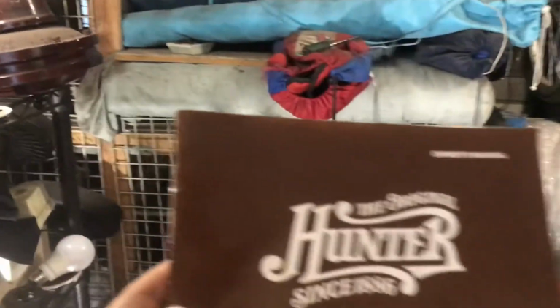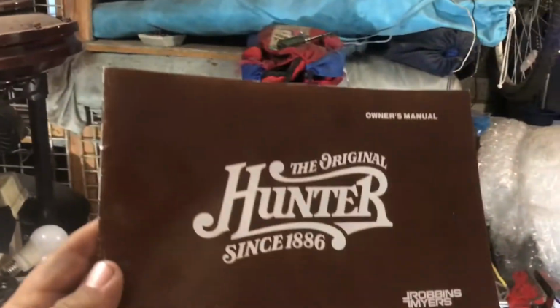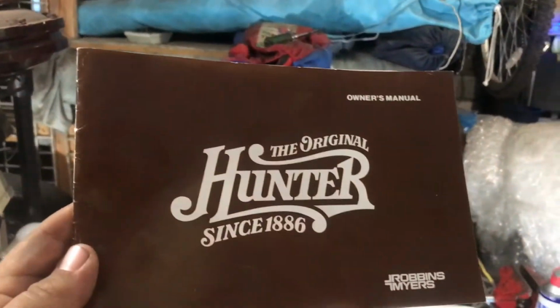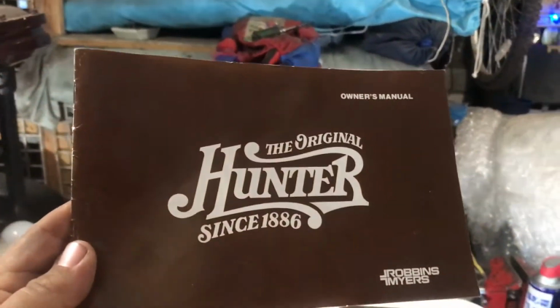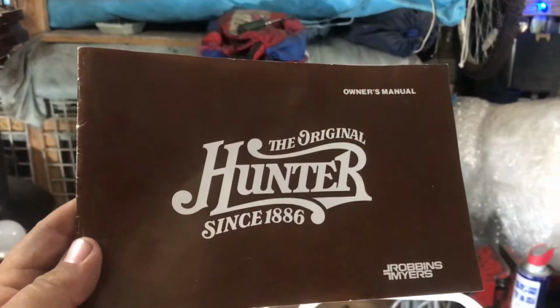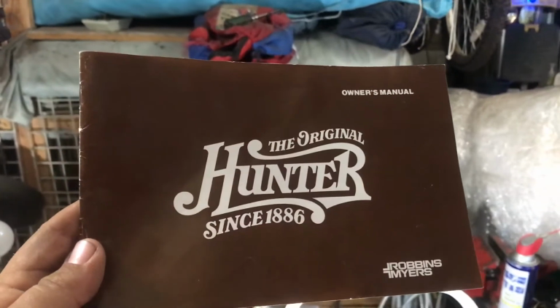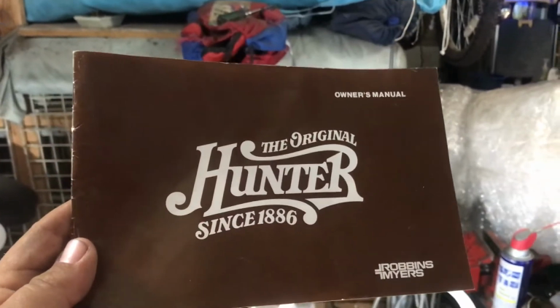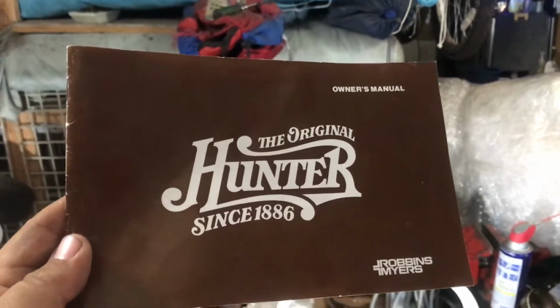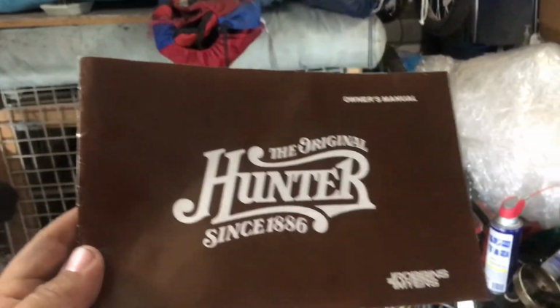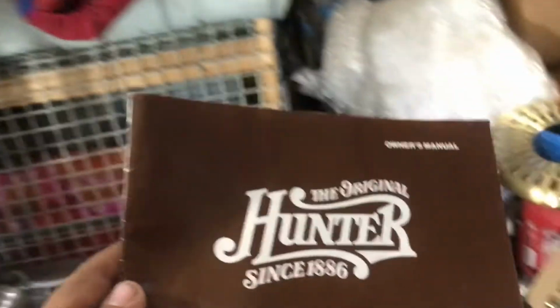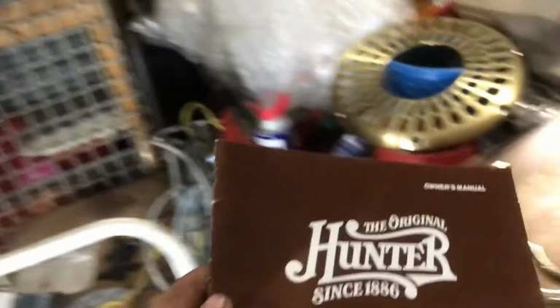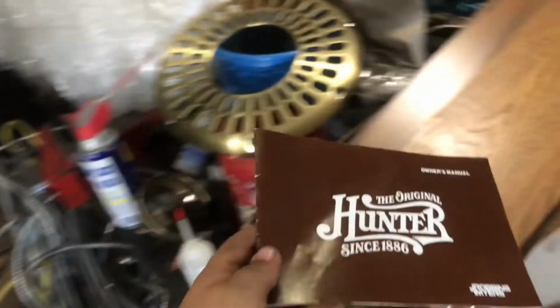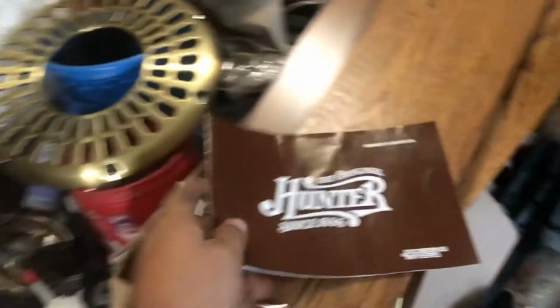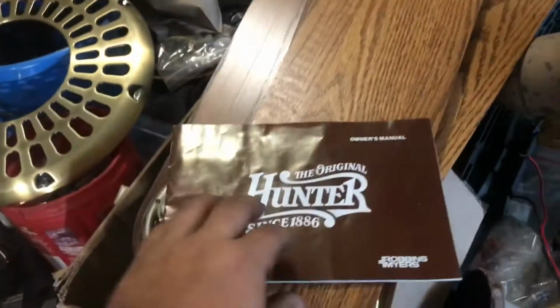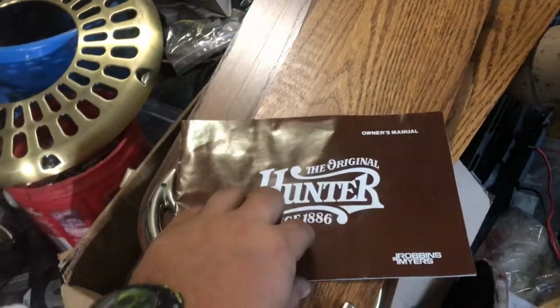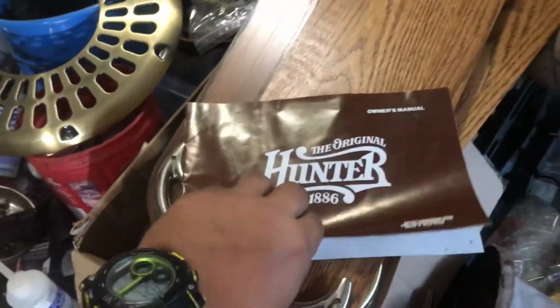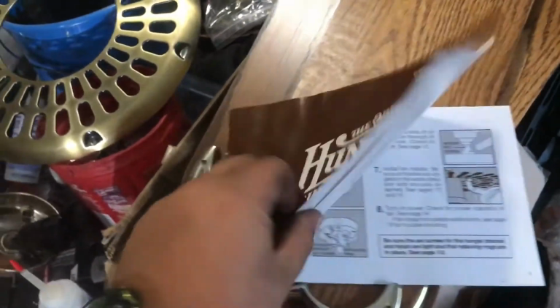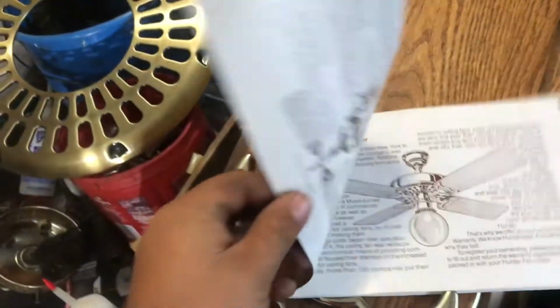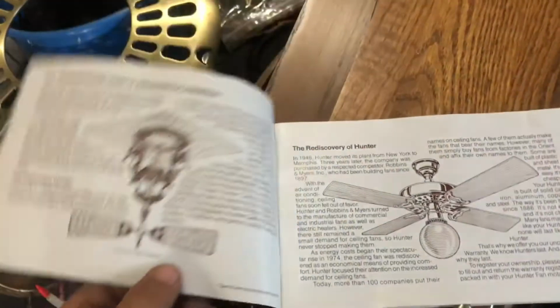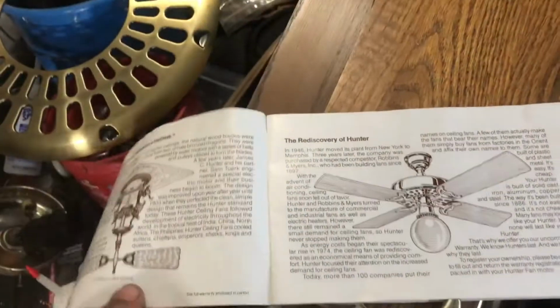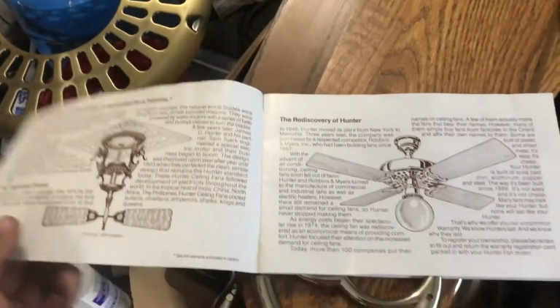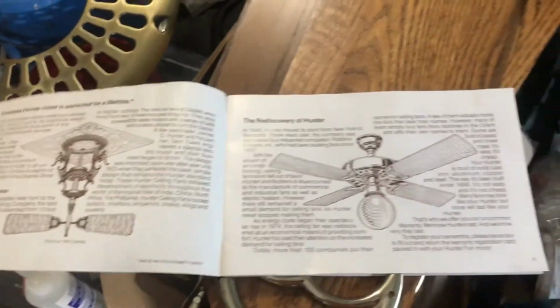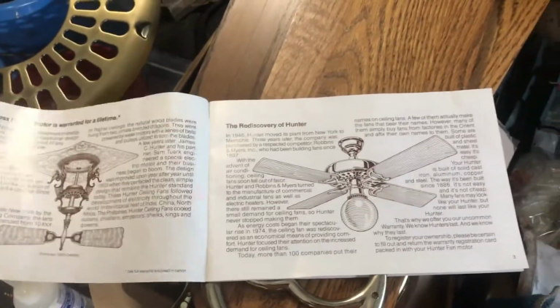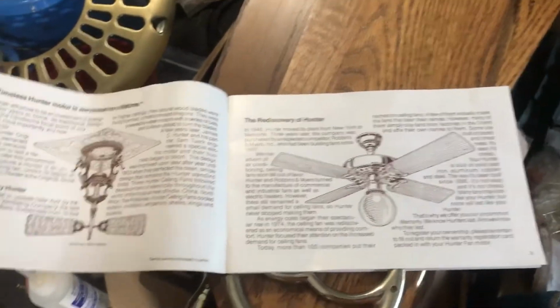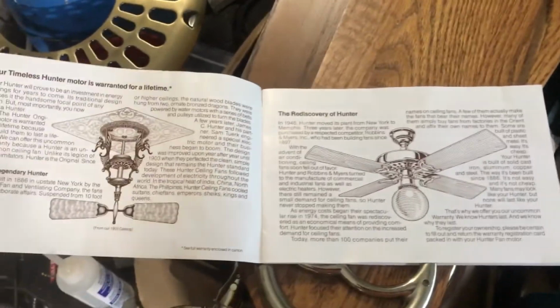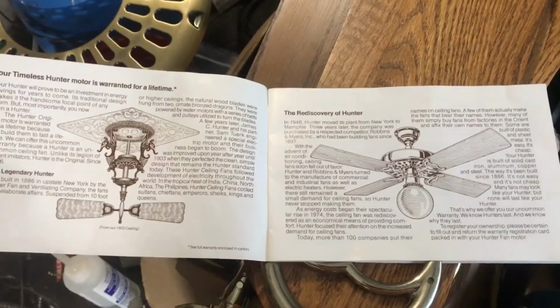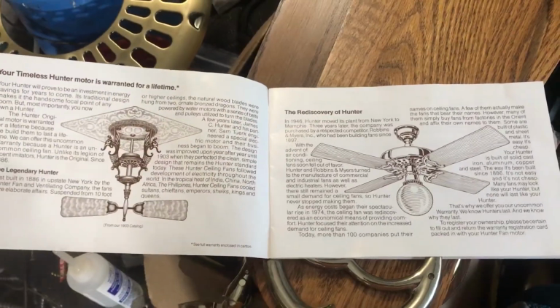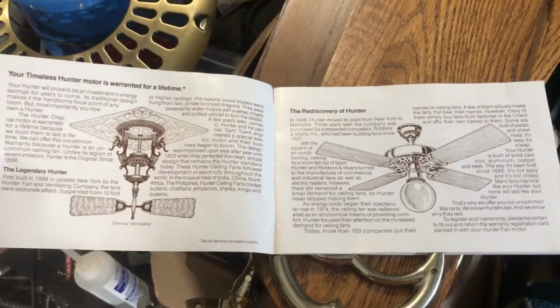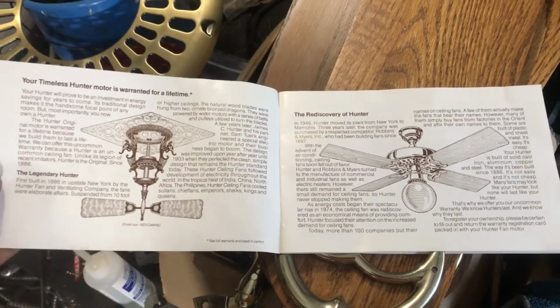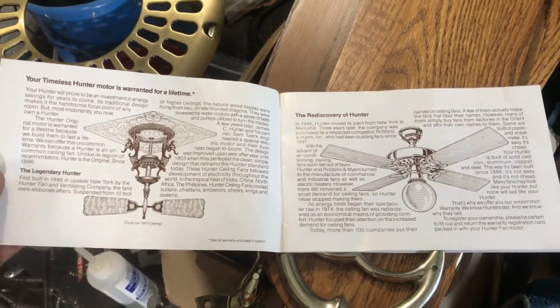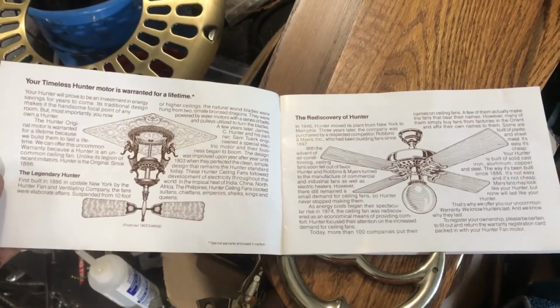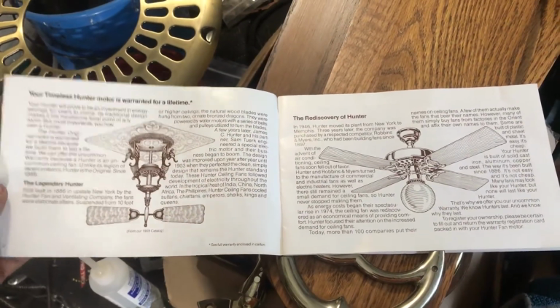The cool thing is this one actually includes the original instructions. I'm just going to kind of flip through it here for a second — pause it and read it if you want.